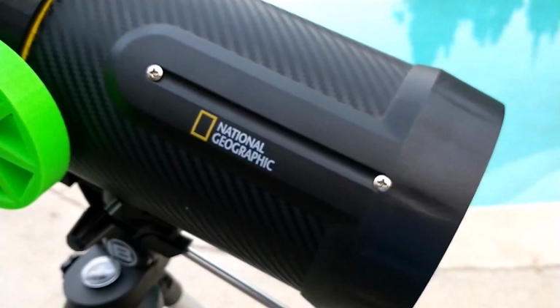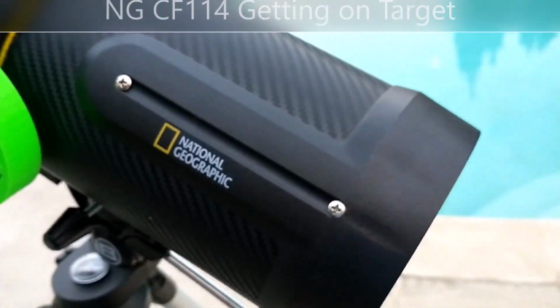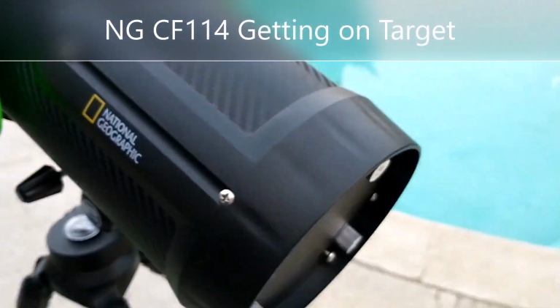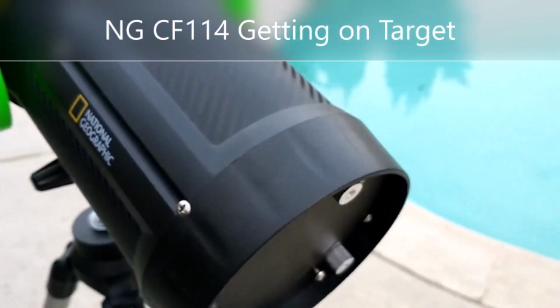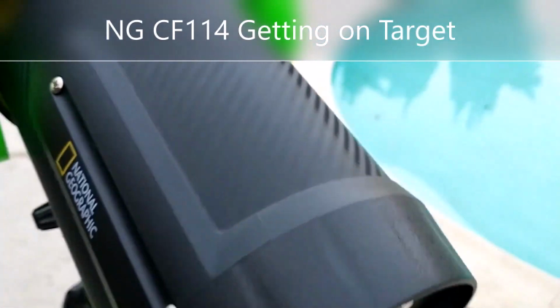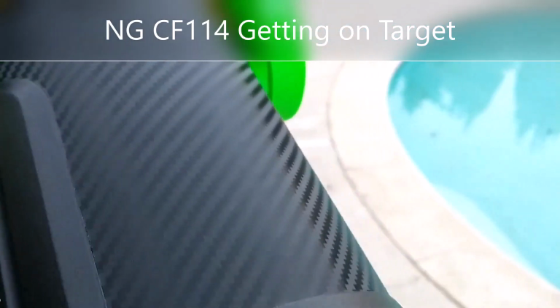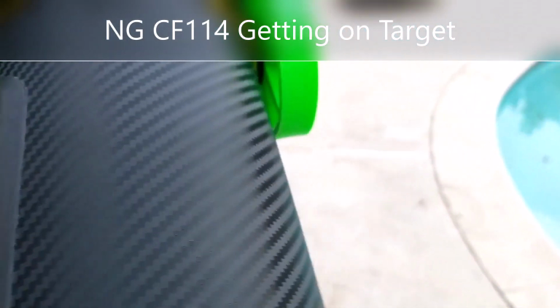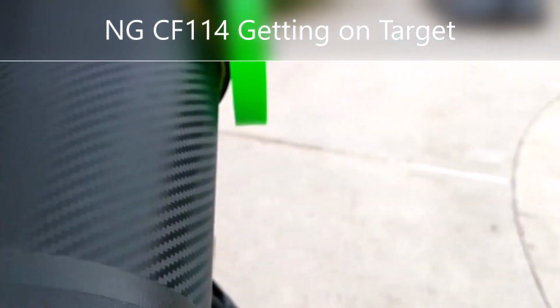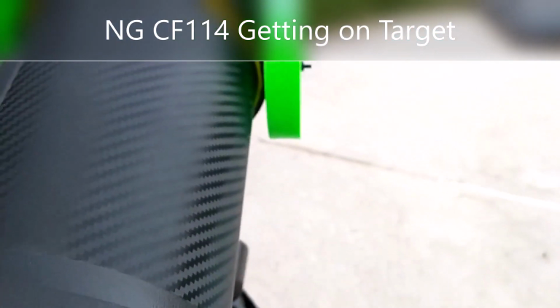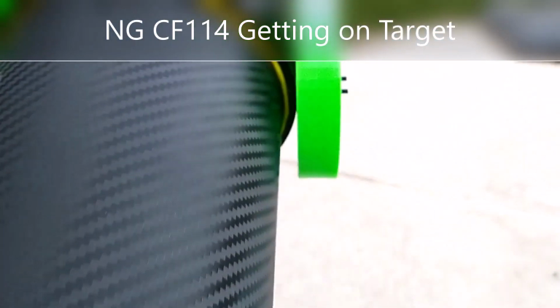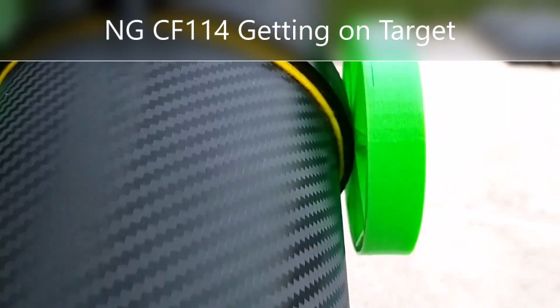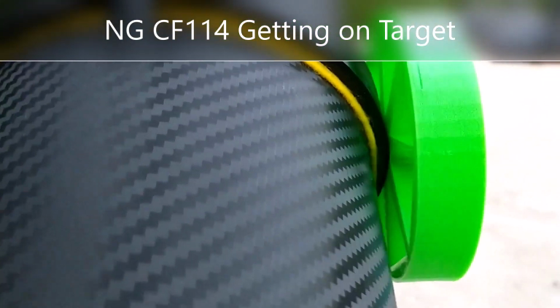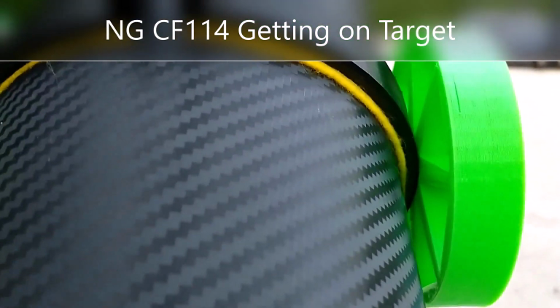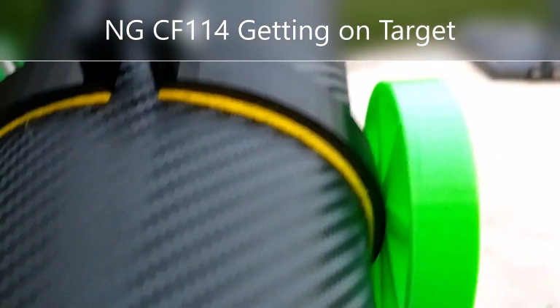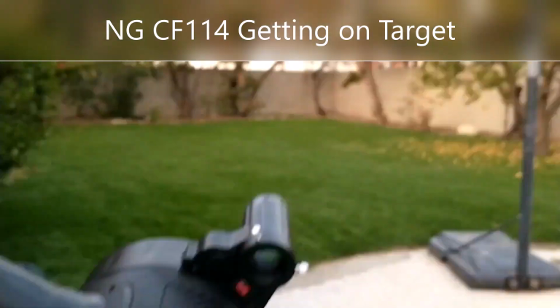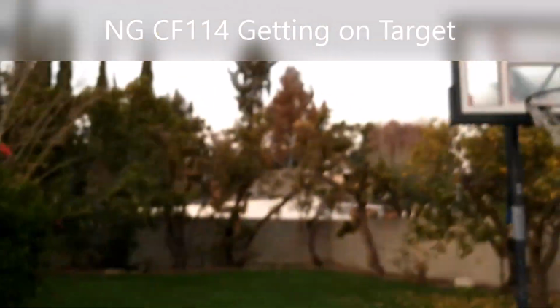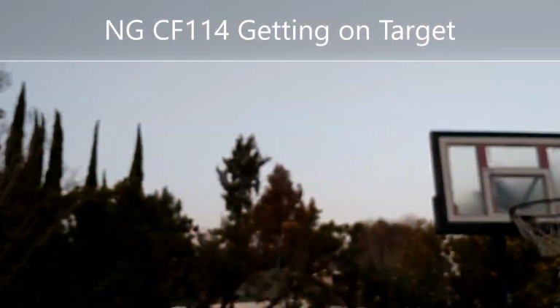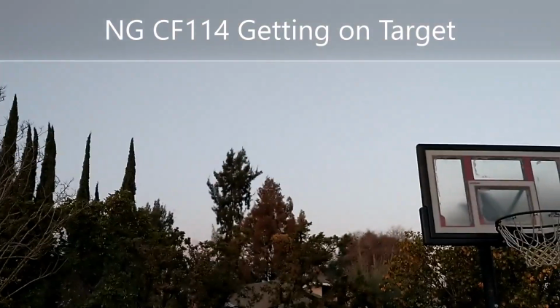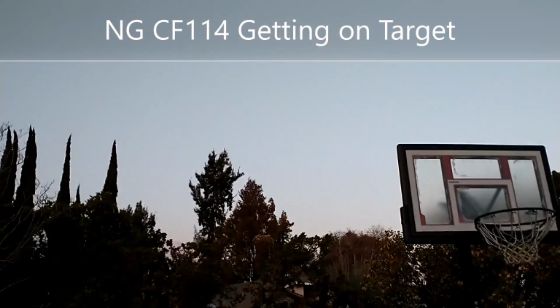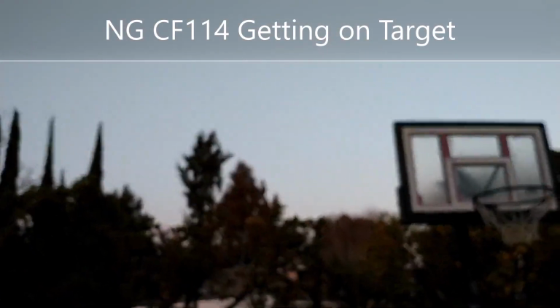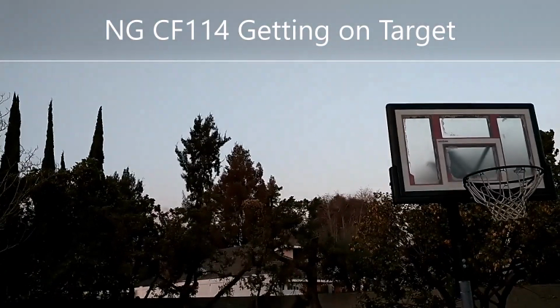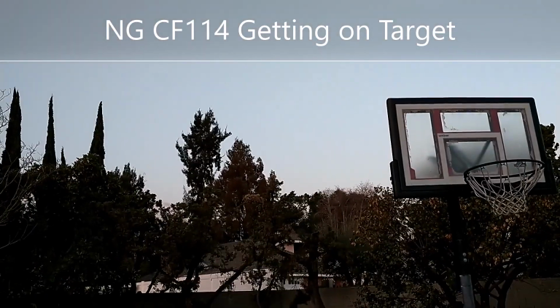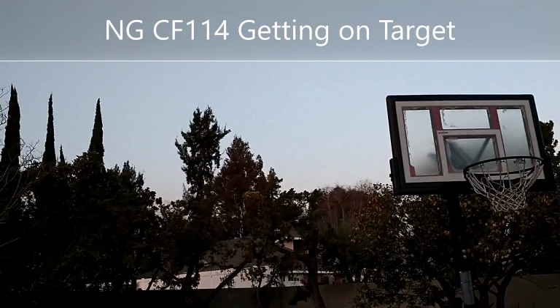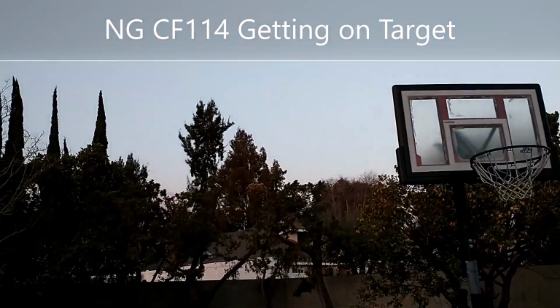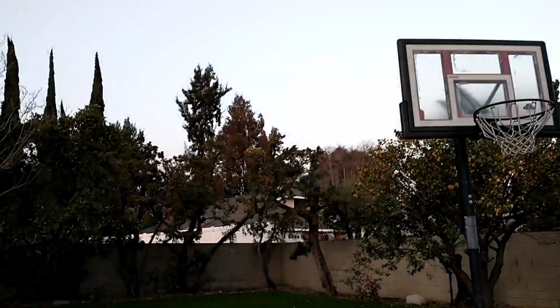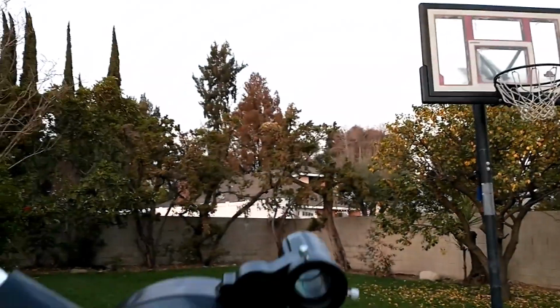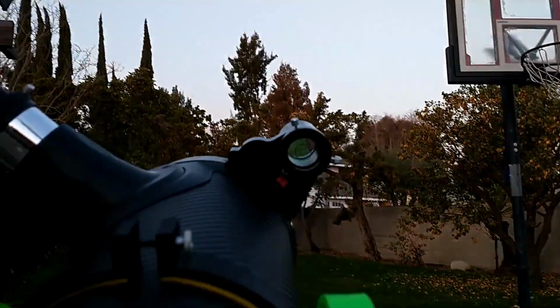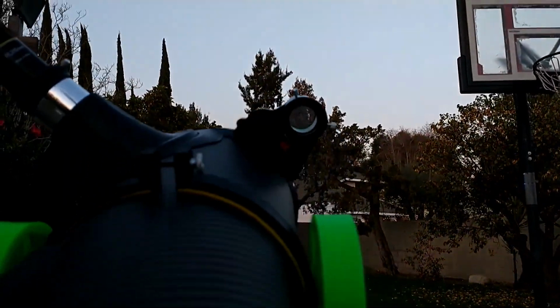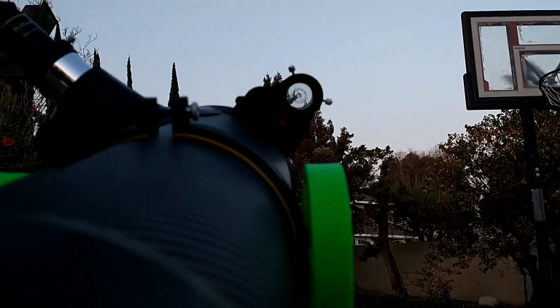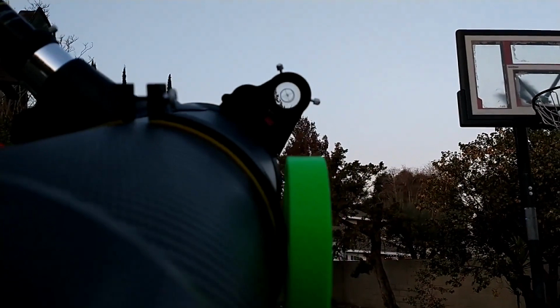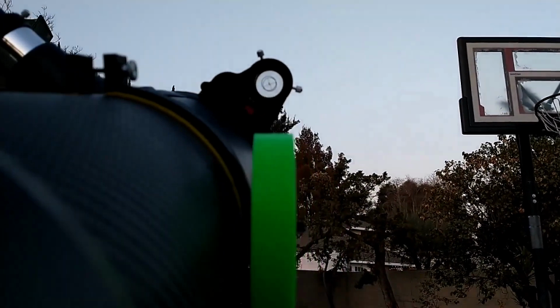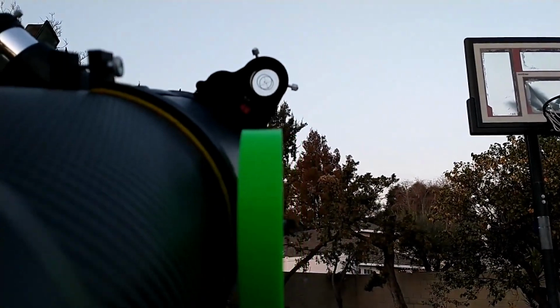Here's how to line up the red dot finder for your National Geographic CF-114. We're going to look at that top tree out there in the middle and line that up inside our telescope.